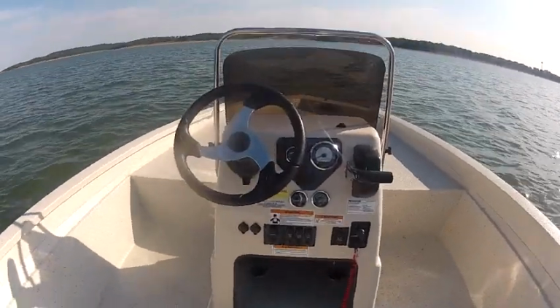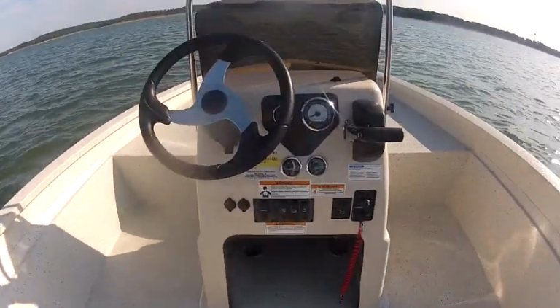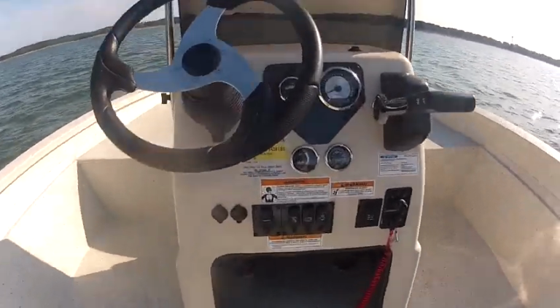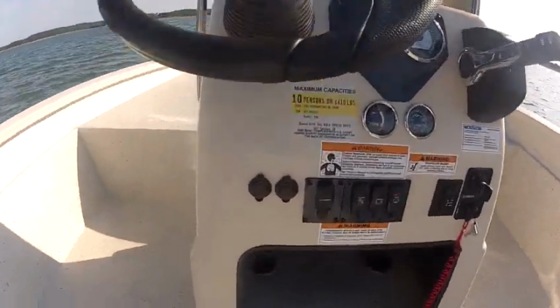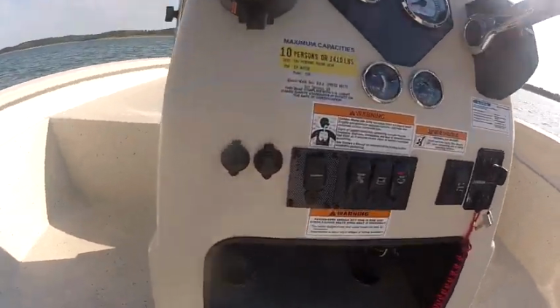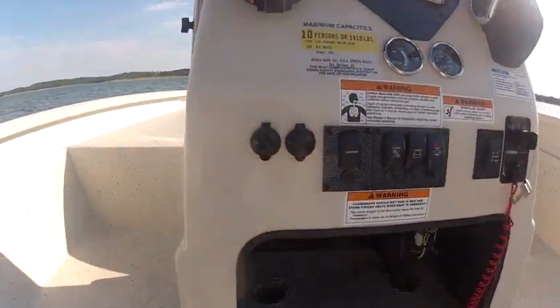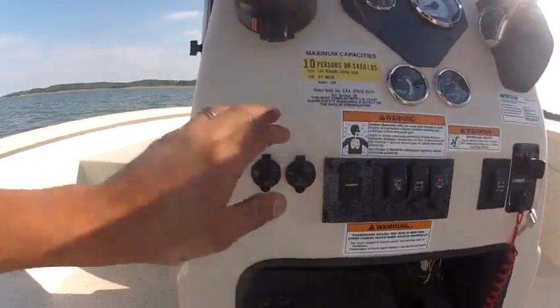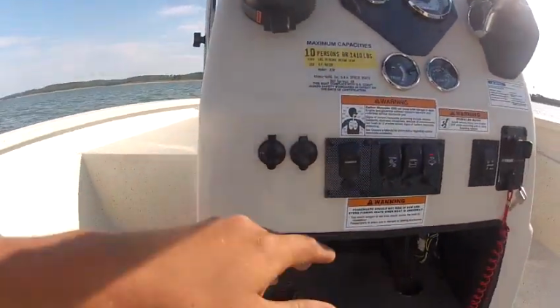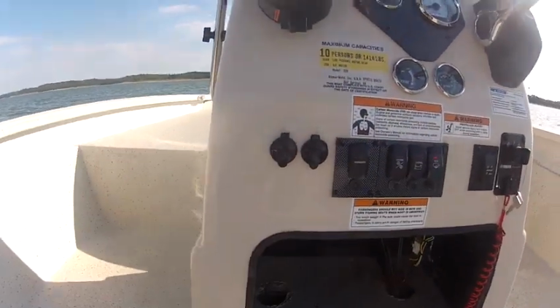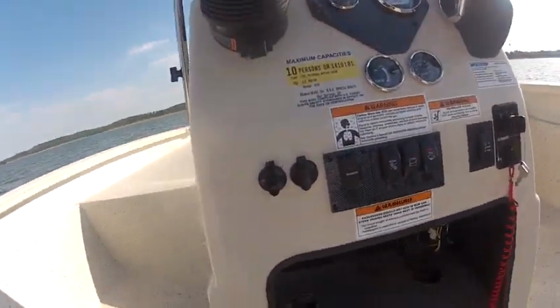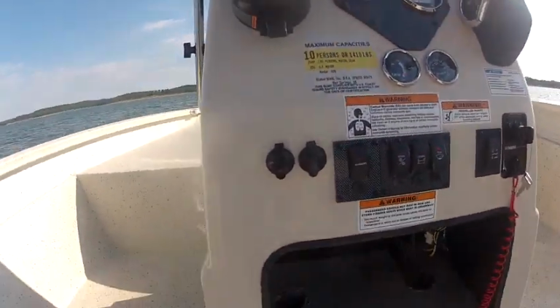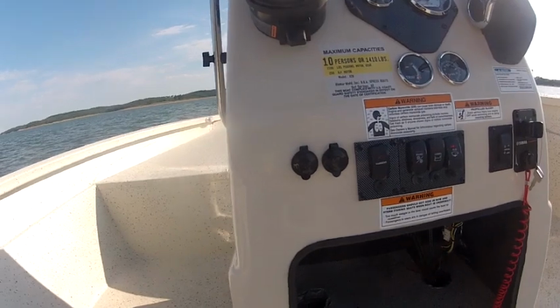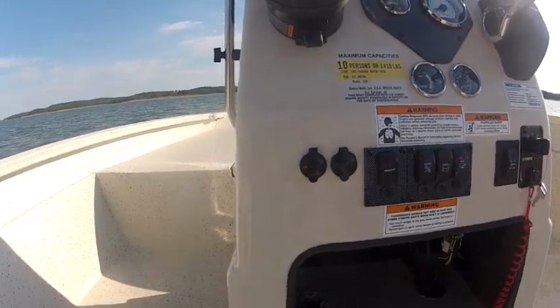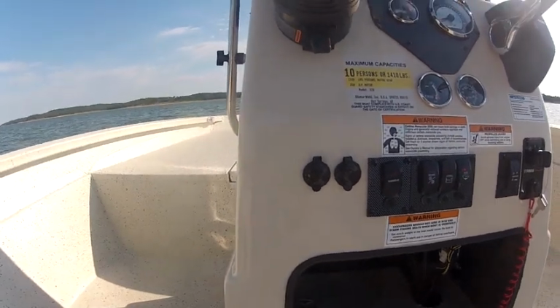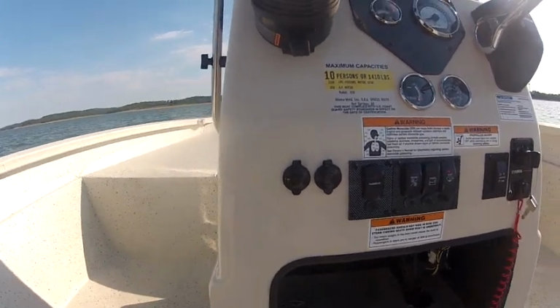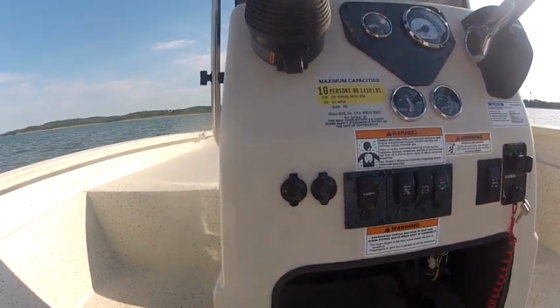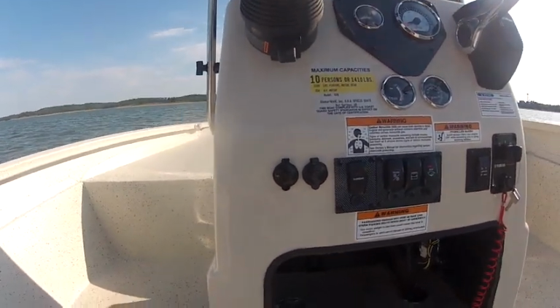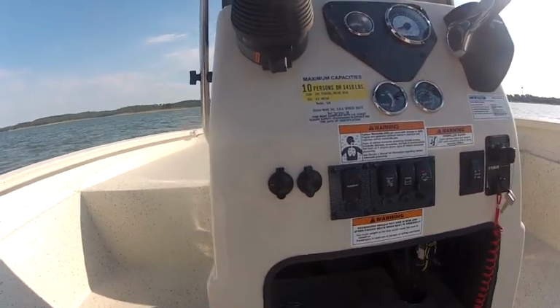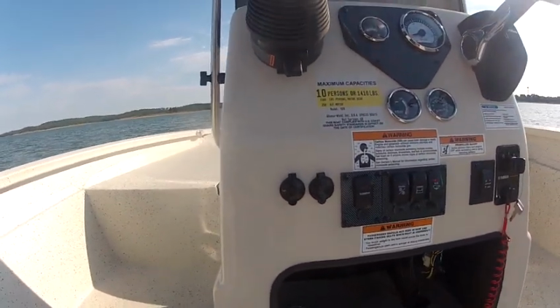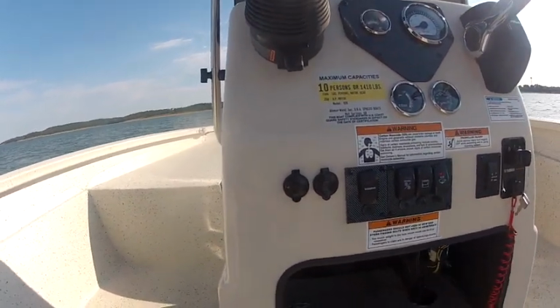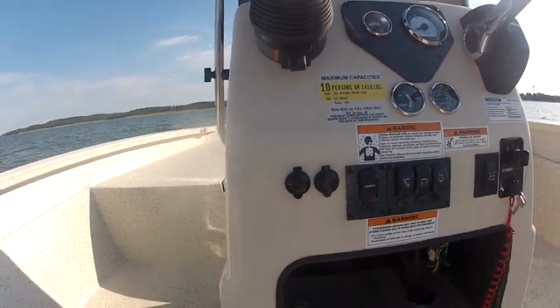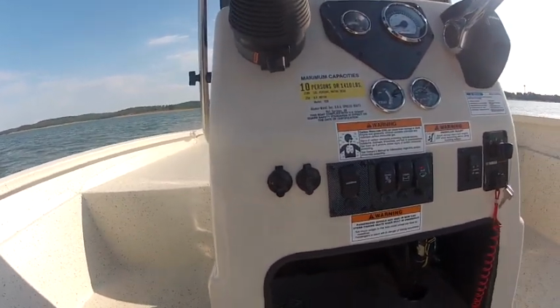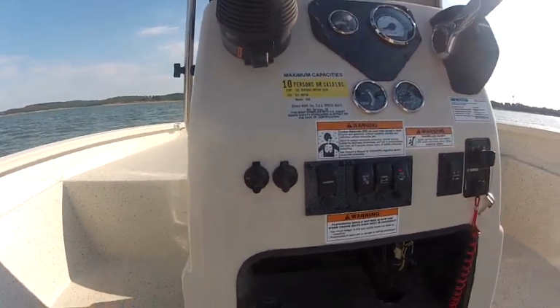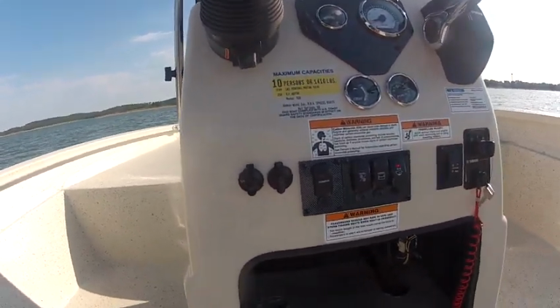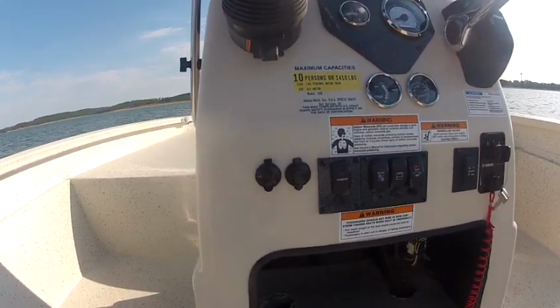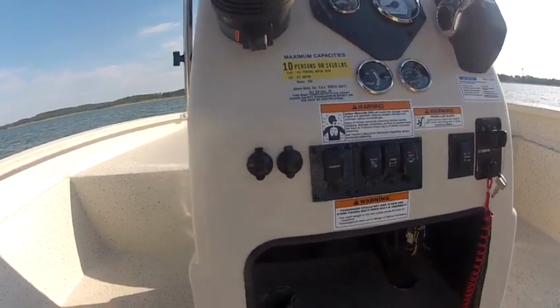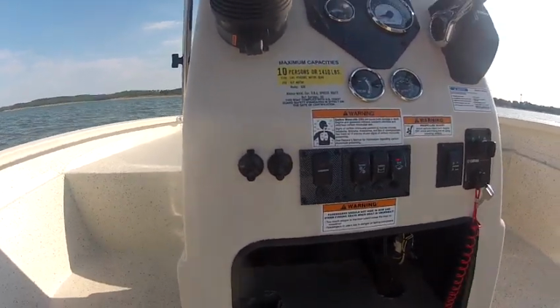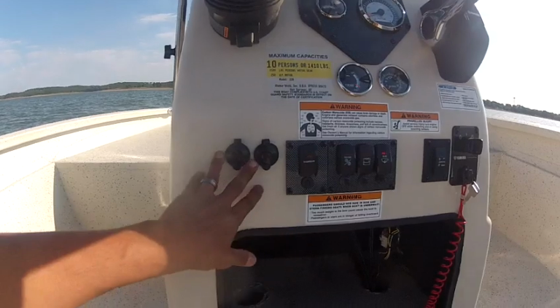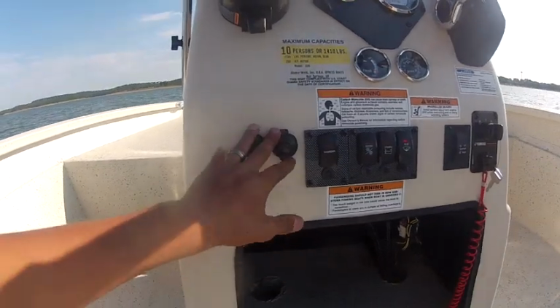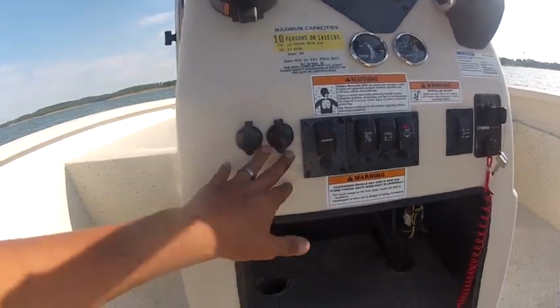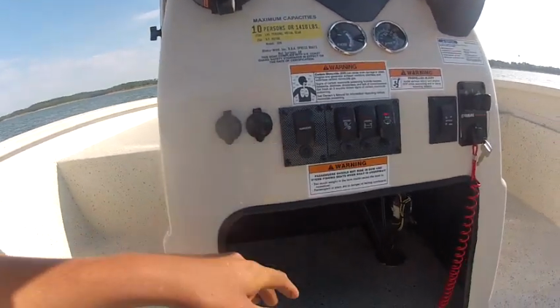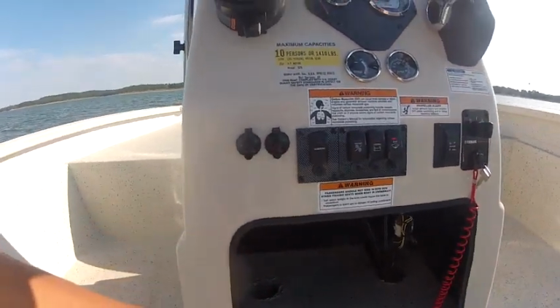Right here it has two 12-volt plugs. You can plug your bait tank in there if you want, or use them for something else to plug in your bait tanks.